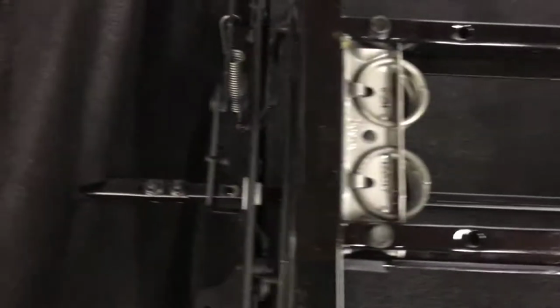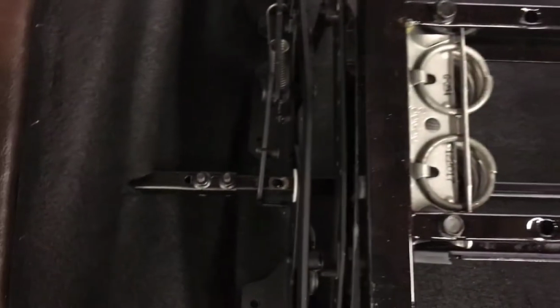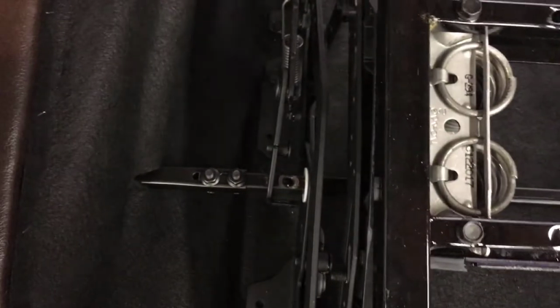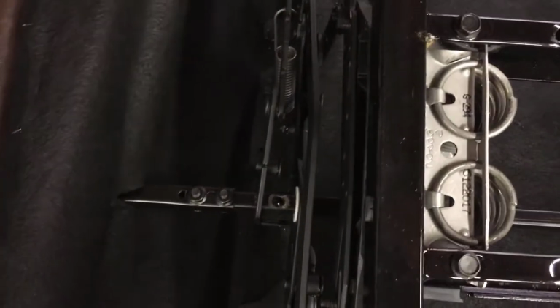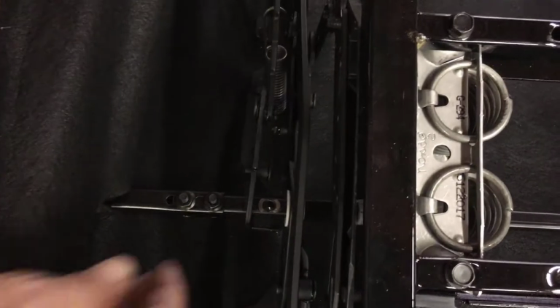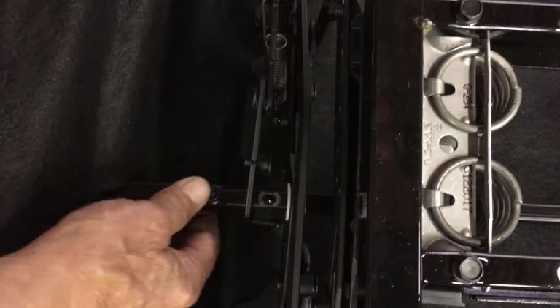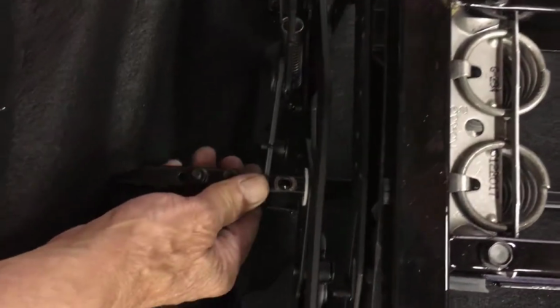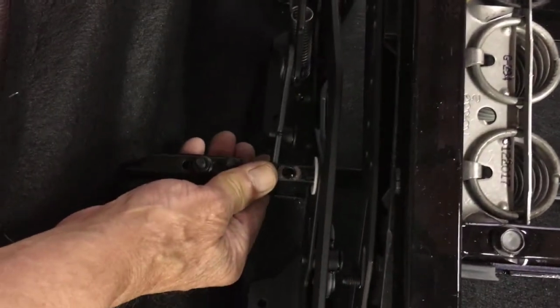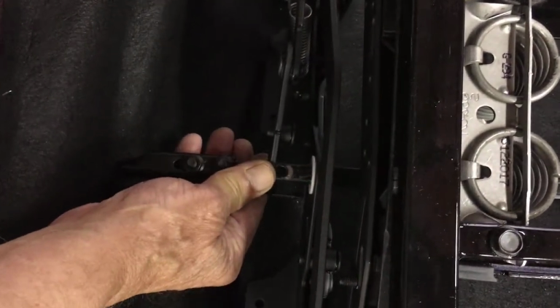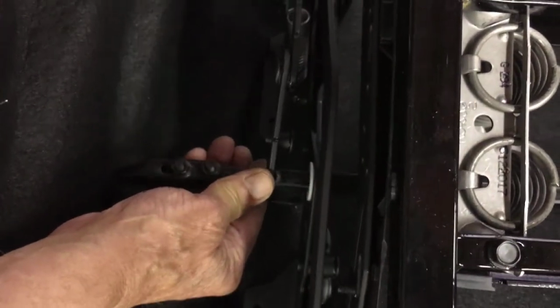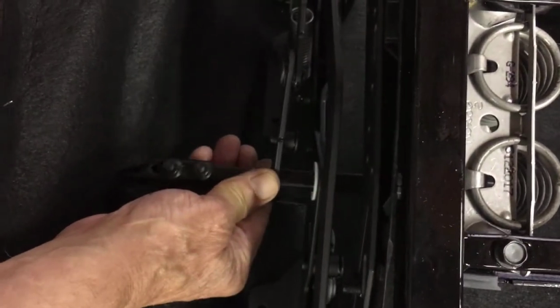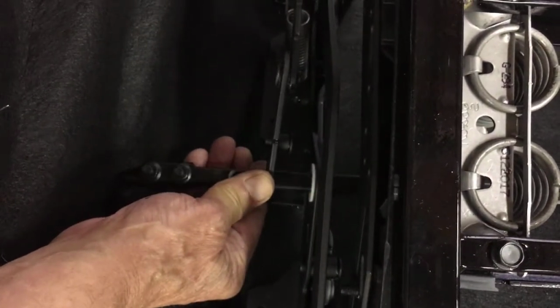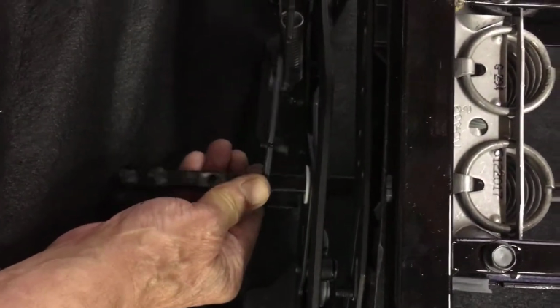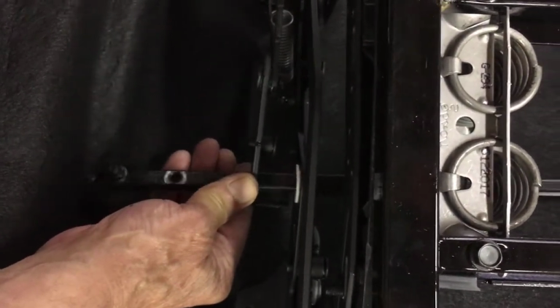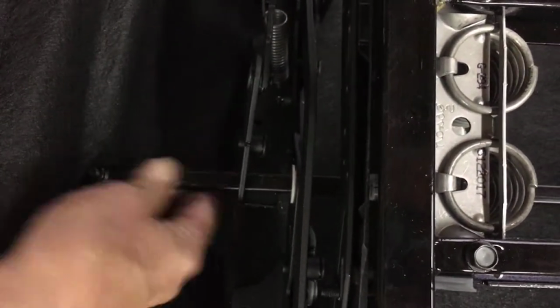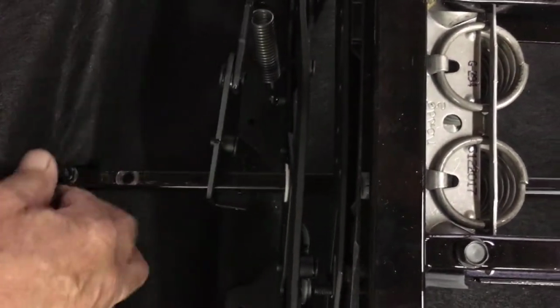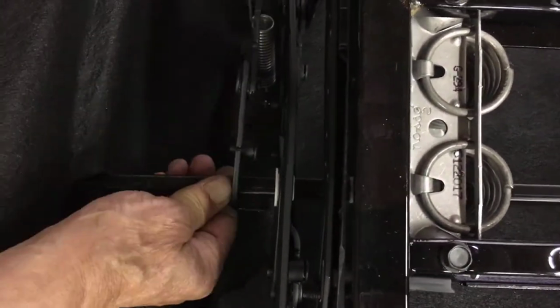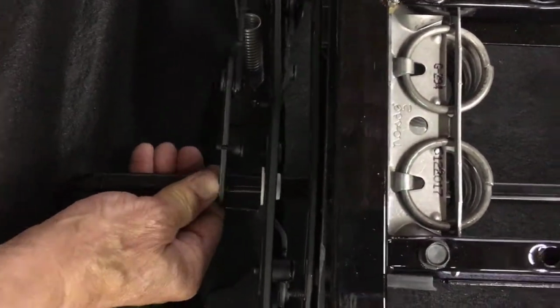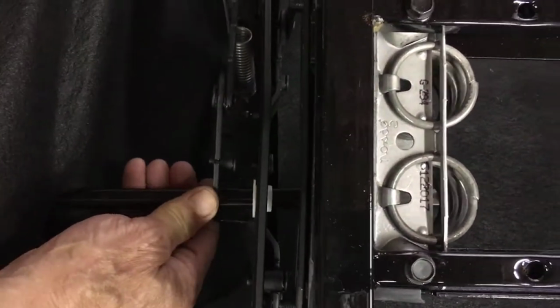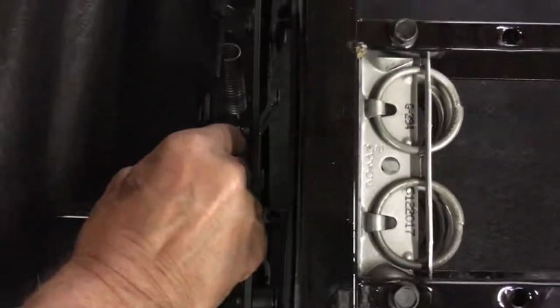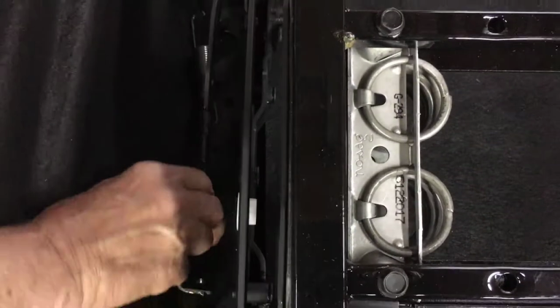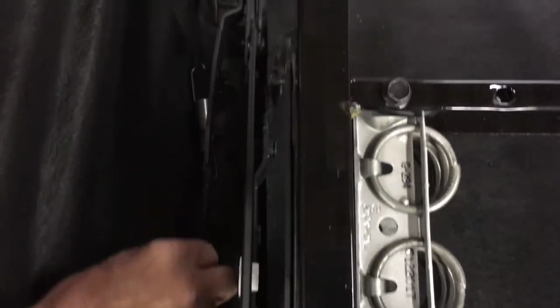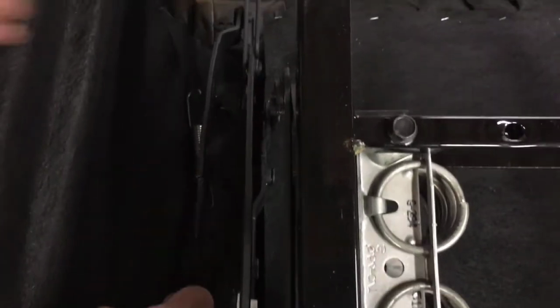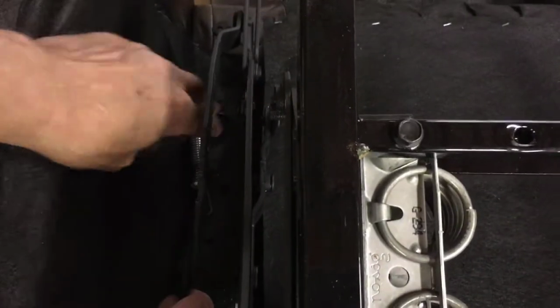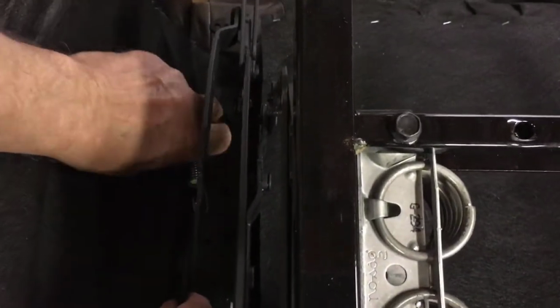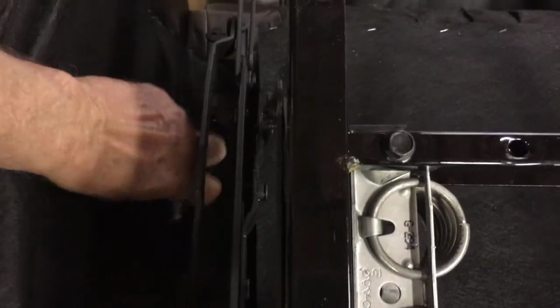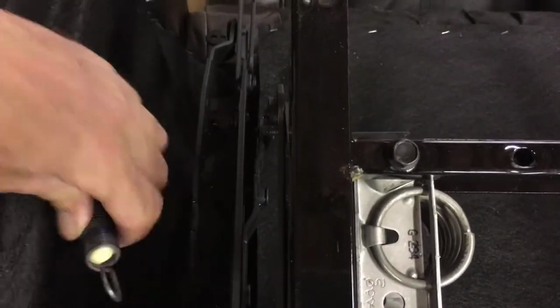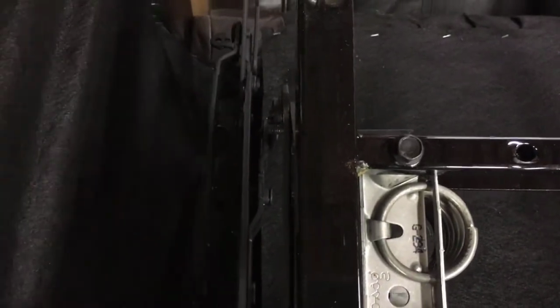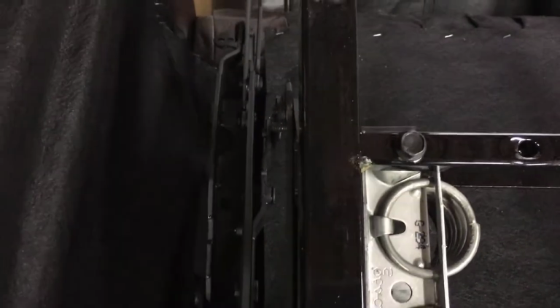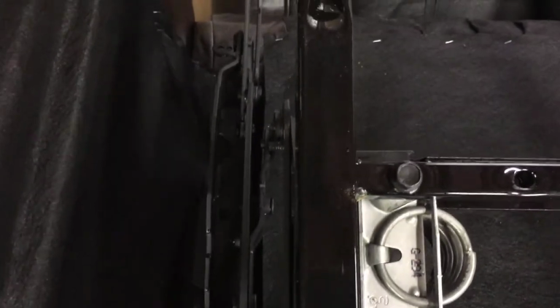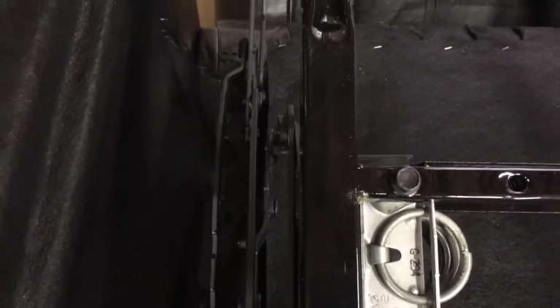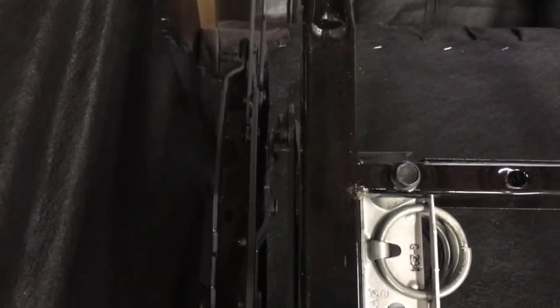To remove this driveline, carefully pull it through the hole and then take off the spring. This is the lock spring.